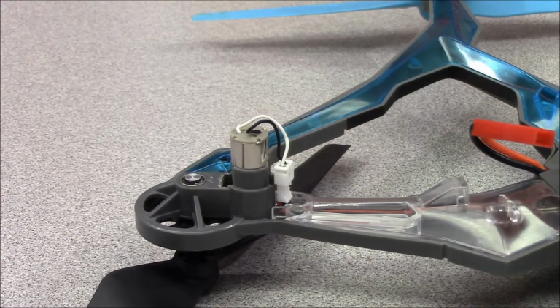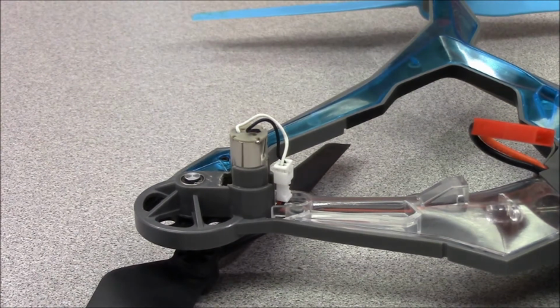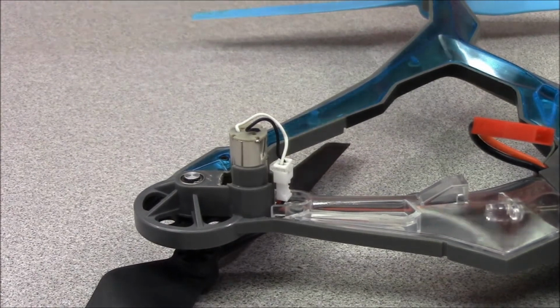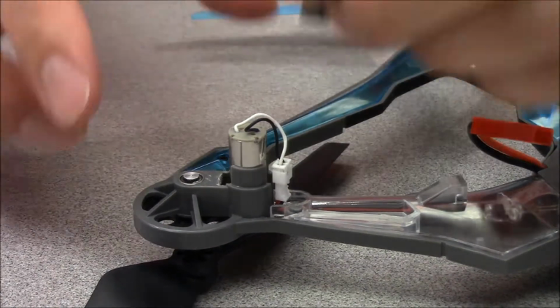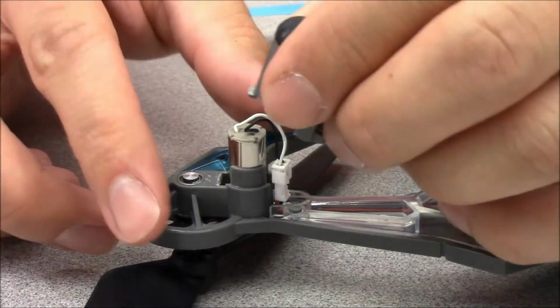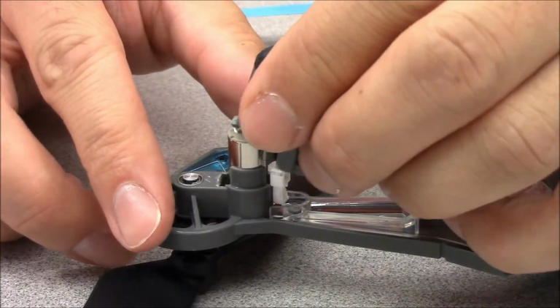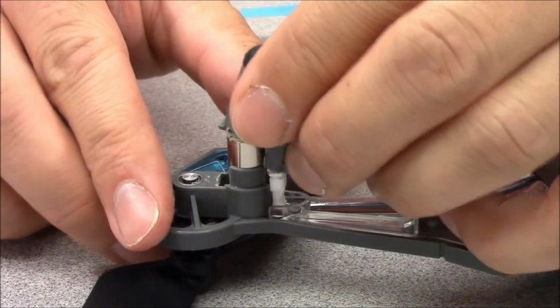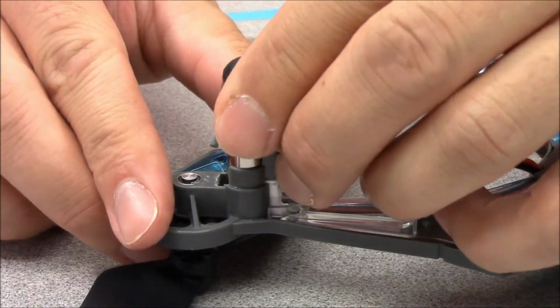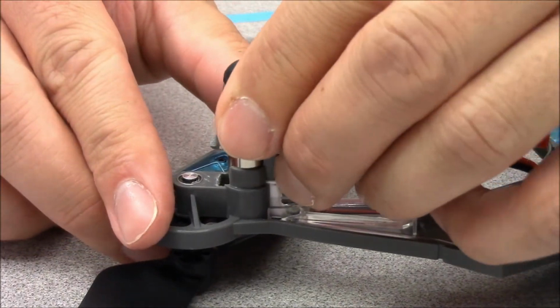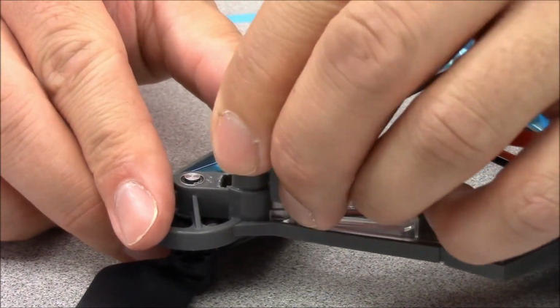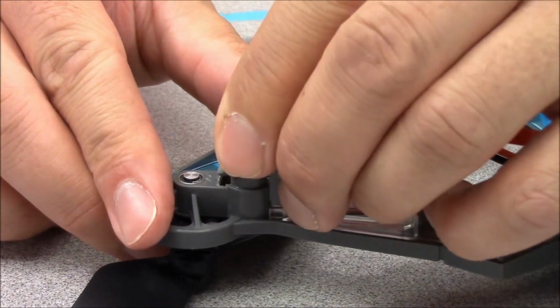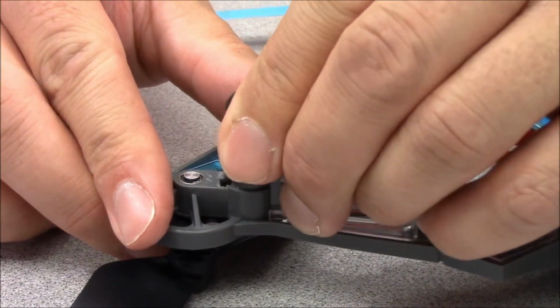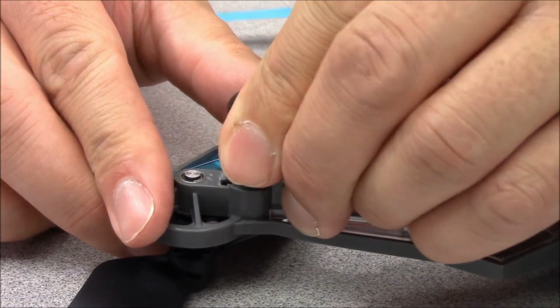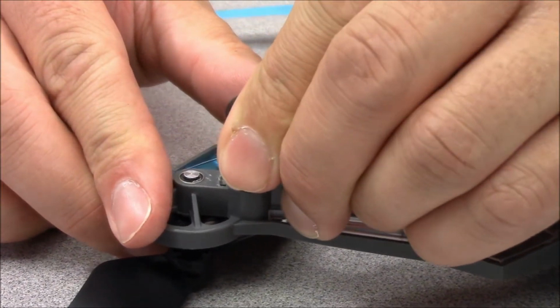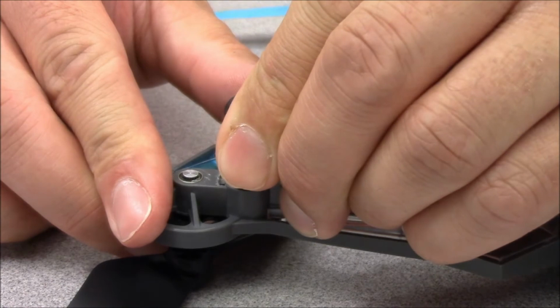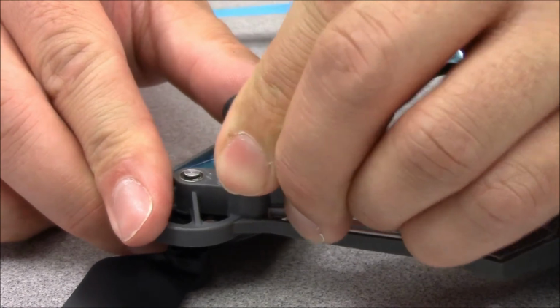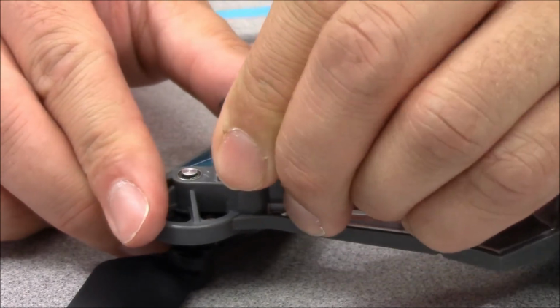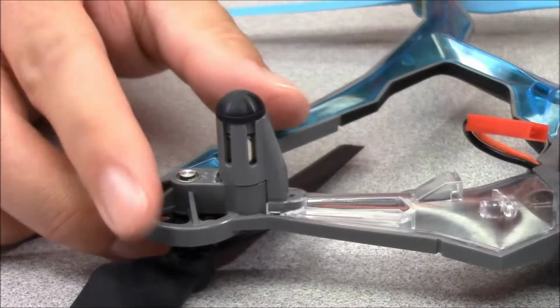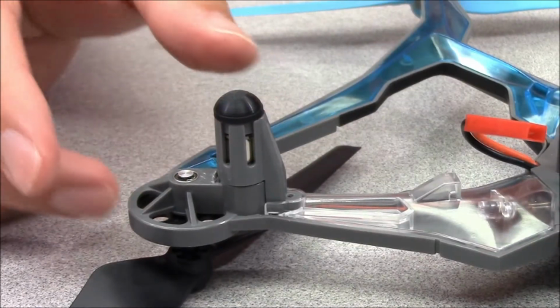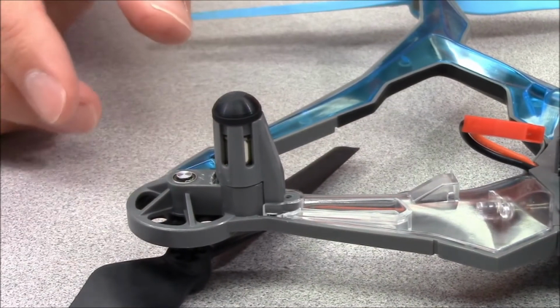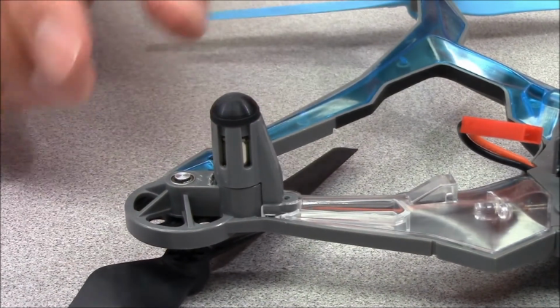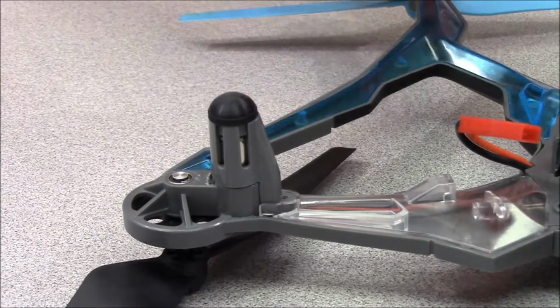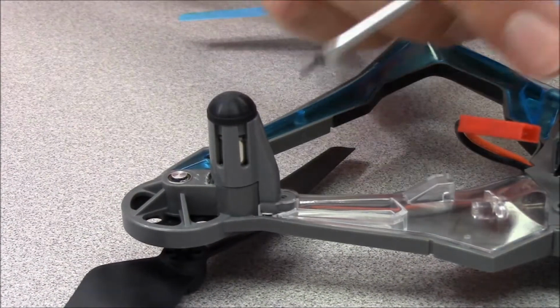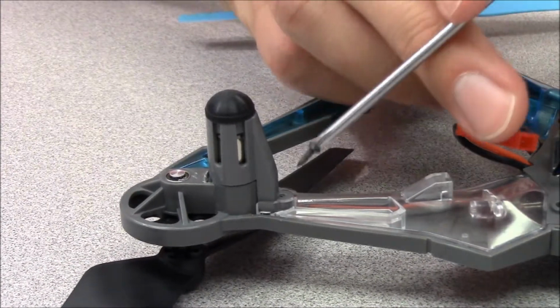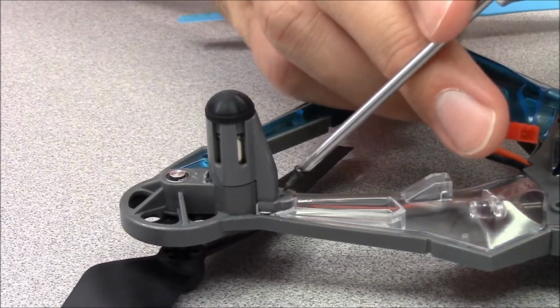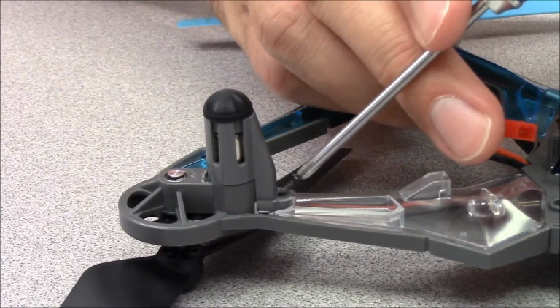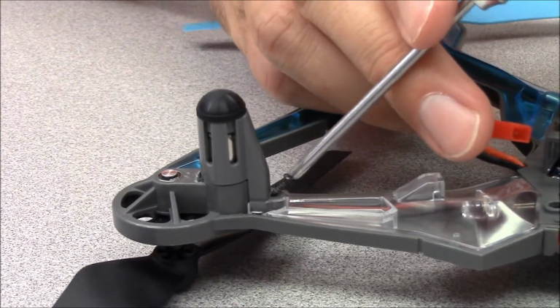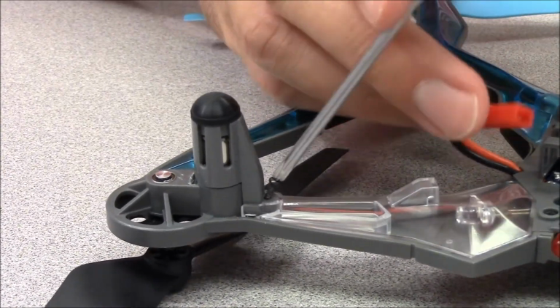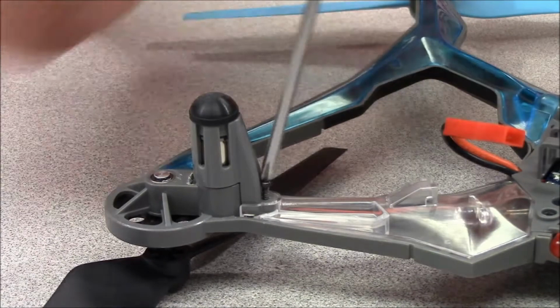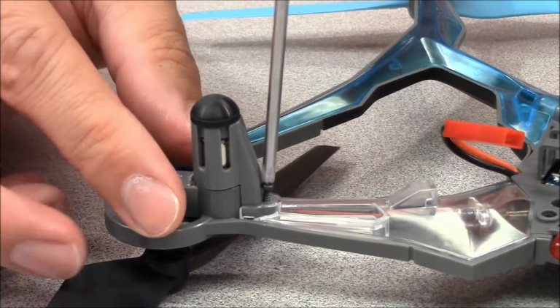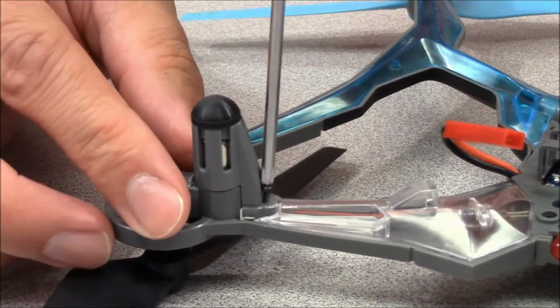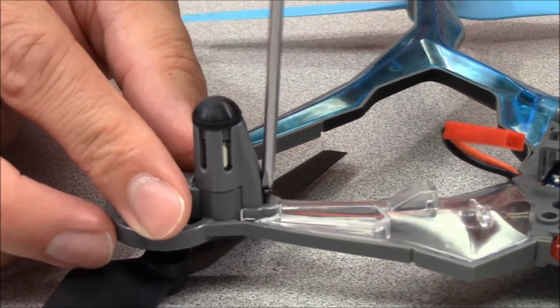Next, slide the motor cover onto the motor. You'll need to apply some pressure to the cover to get the locking tab to click back into place. Reinstall the screw and you're all done.